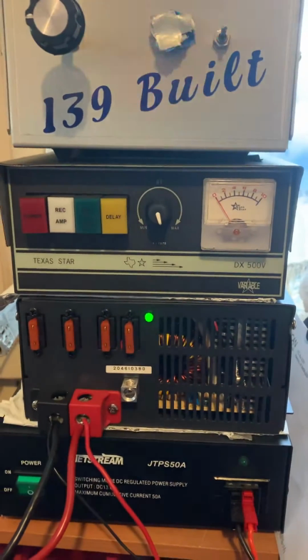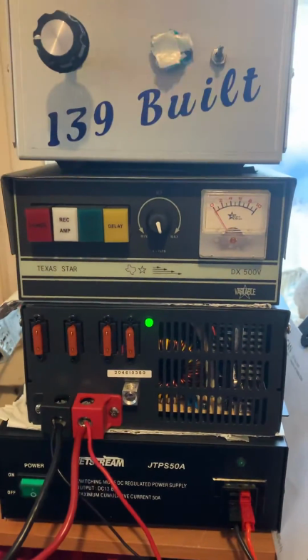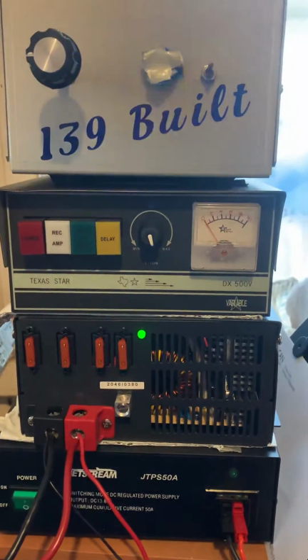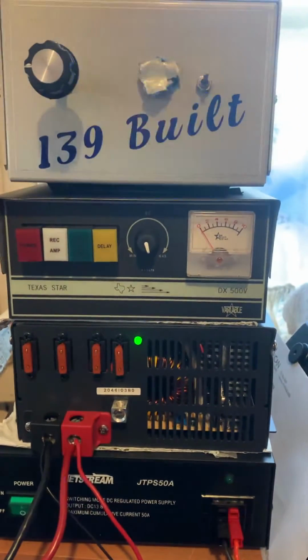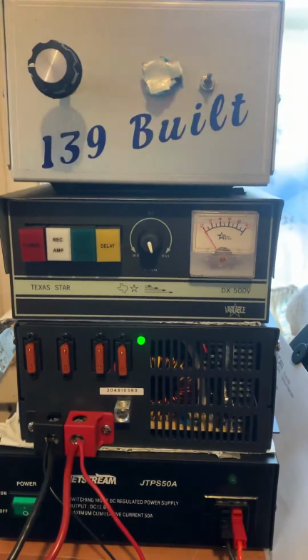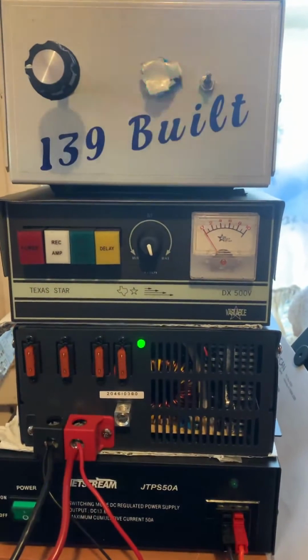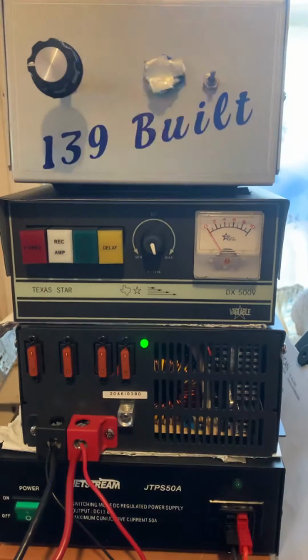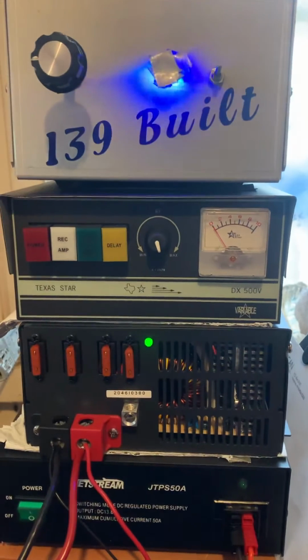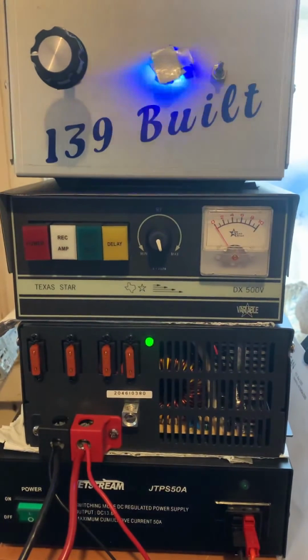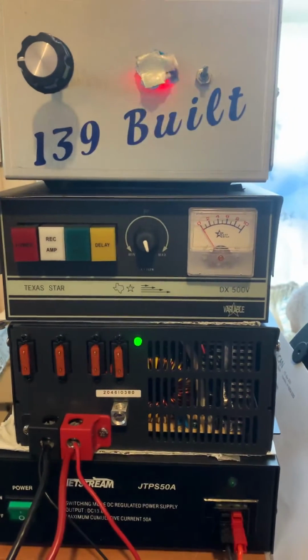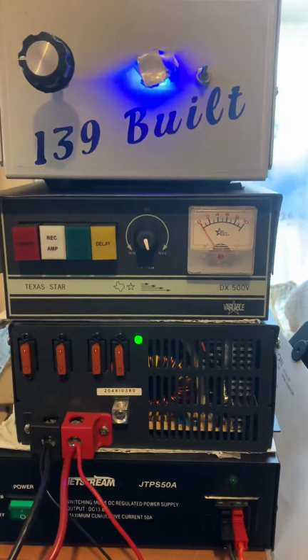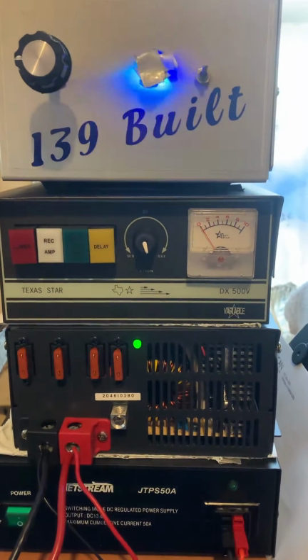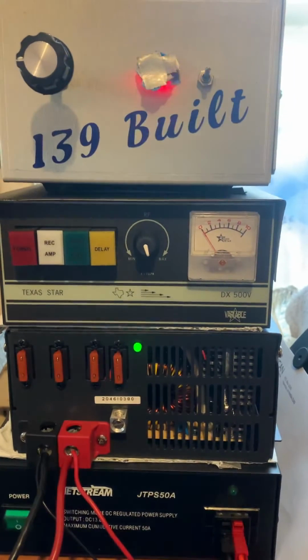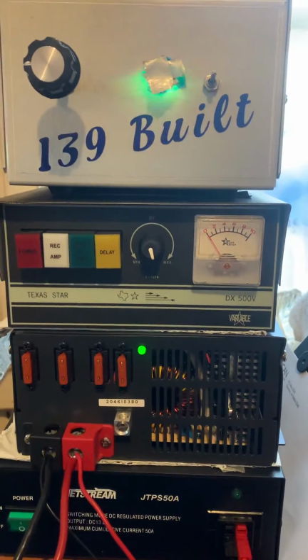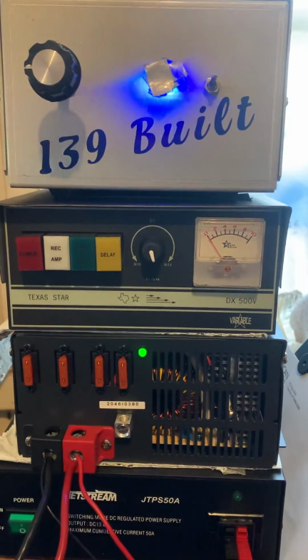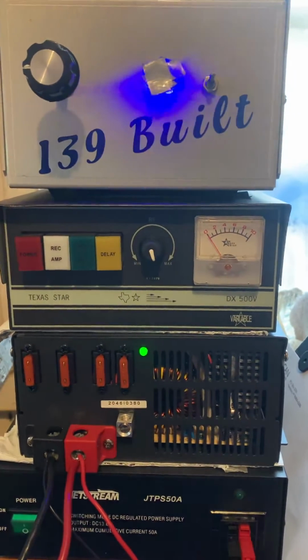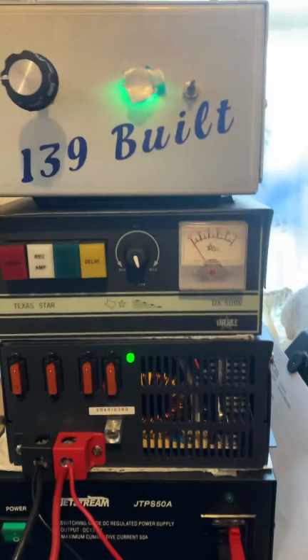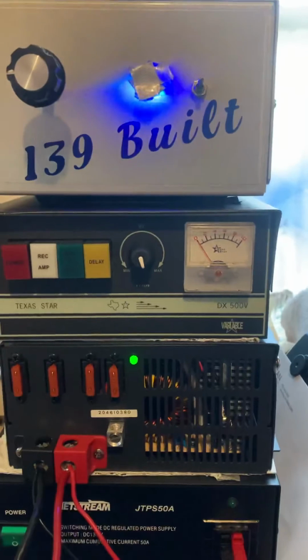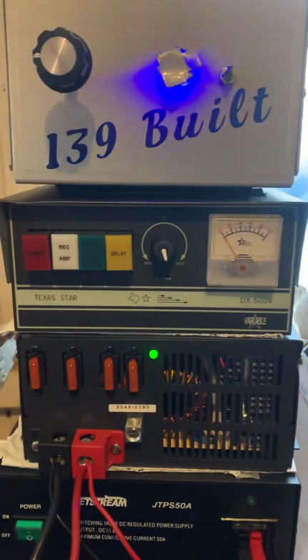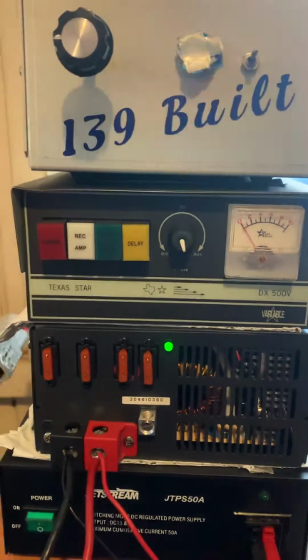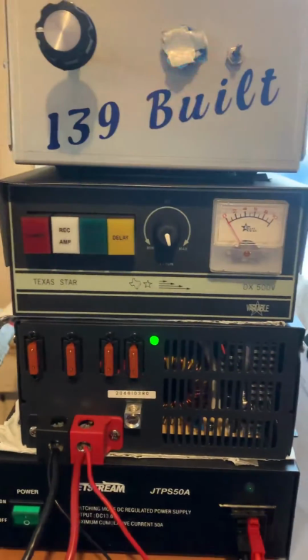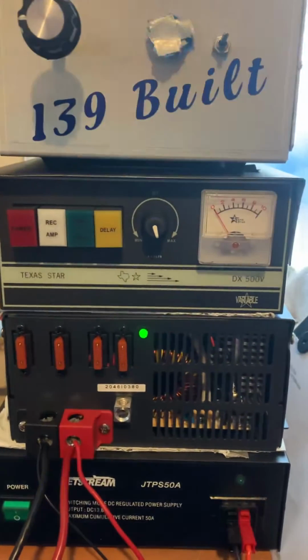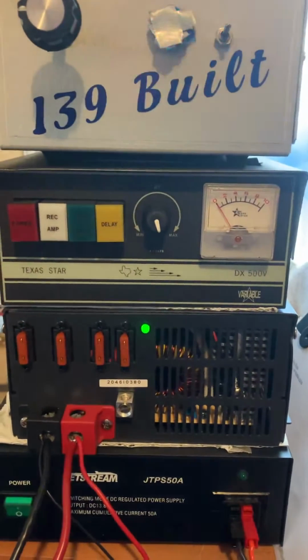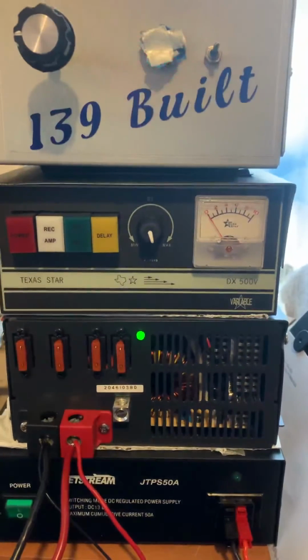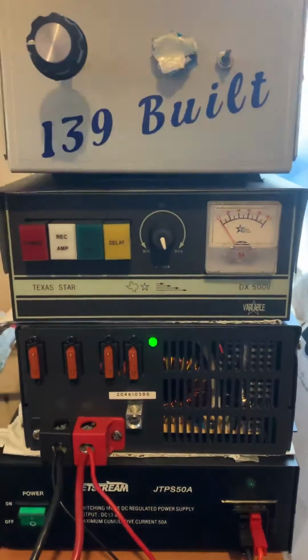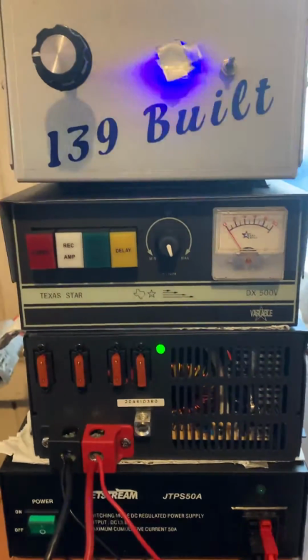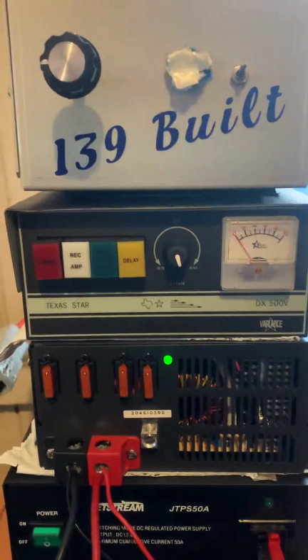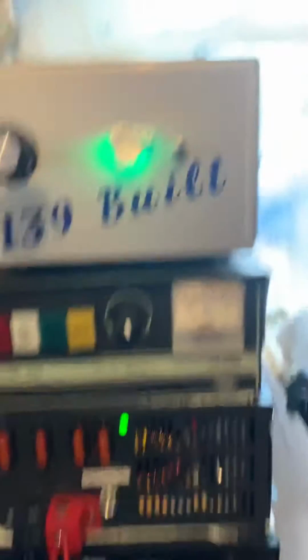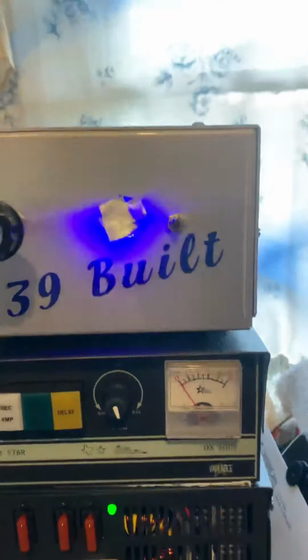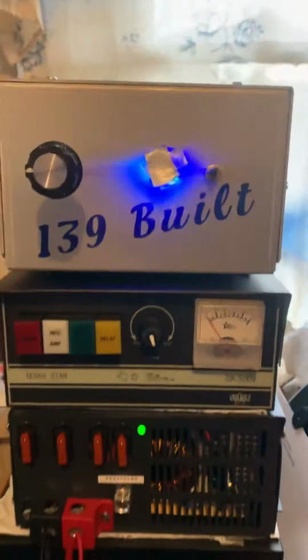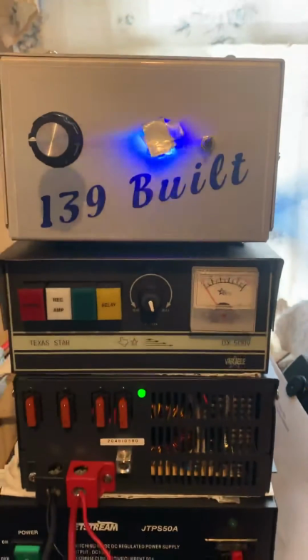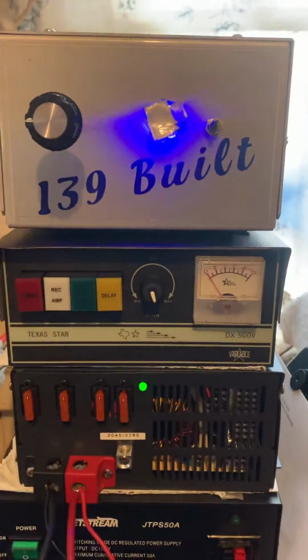Just want to show the difference when you're using the proper power supply — or efficient enough power supply — if you want to see it correctly. I'm just gonna do this on this 139 one driving four.